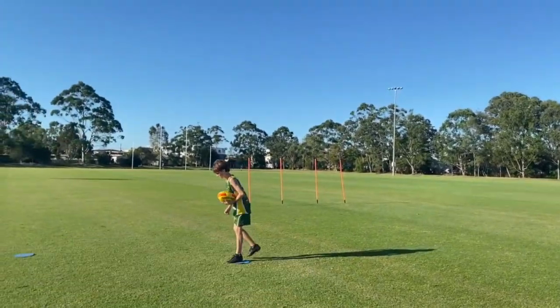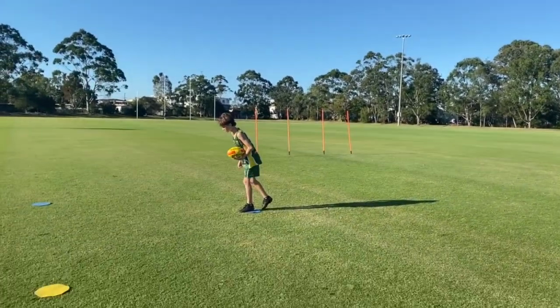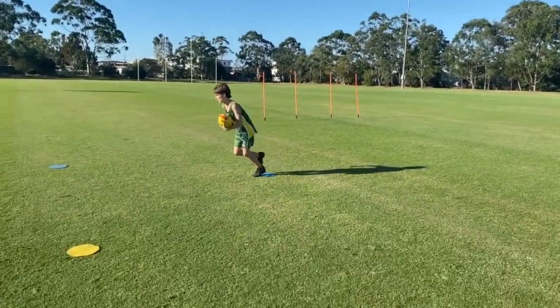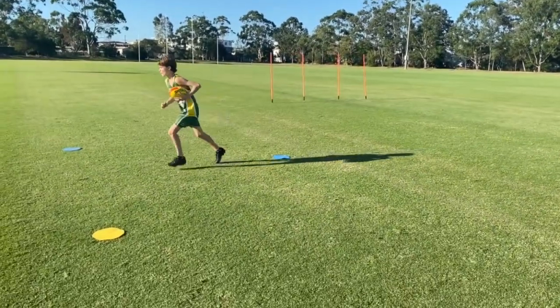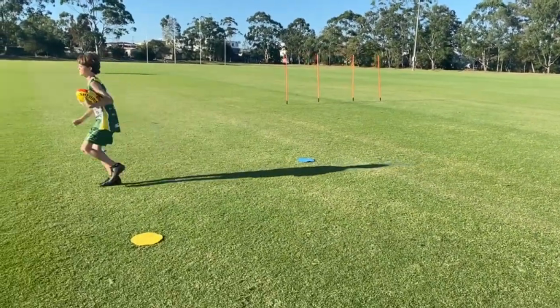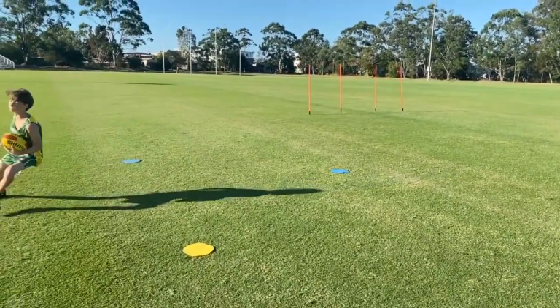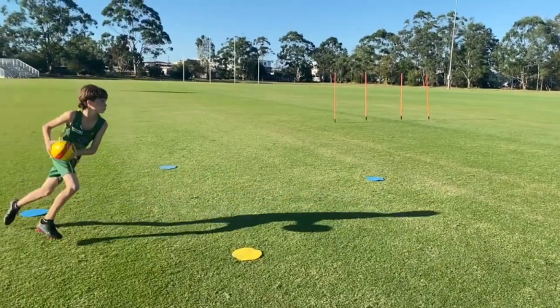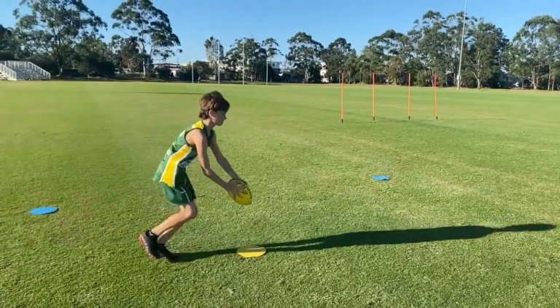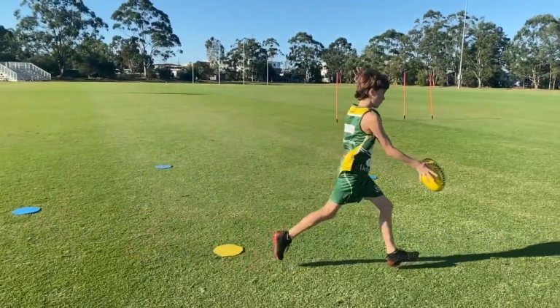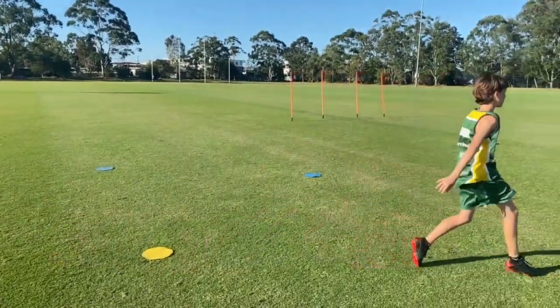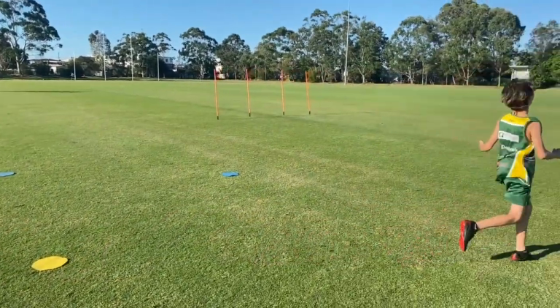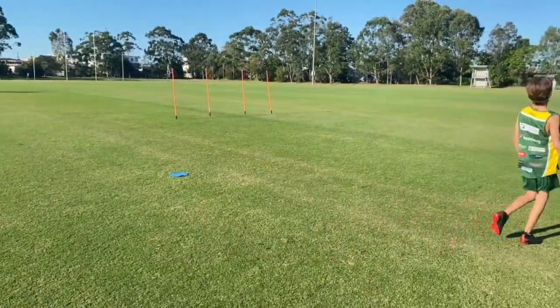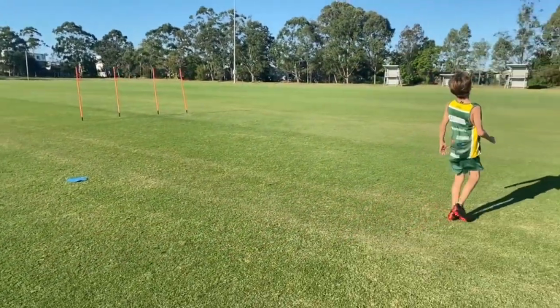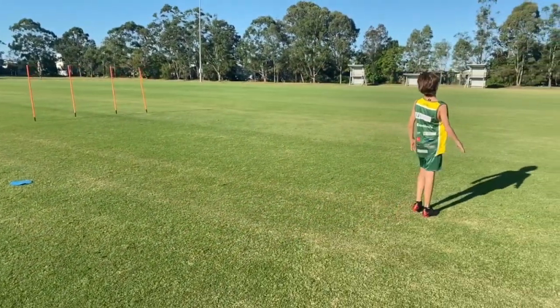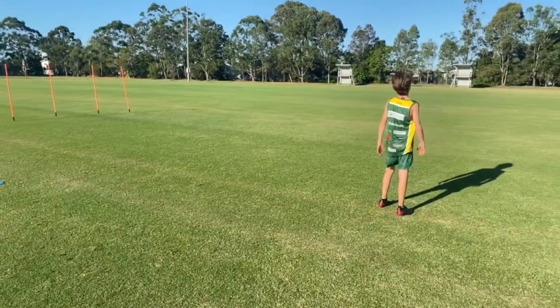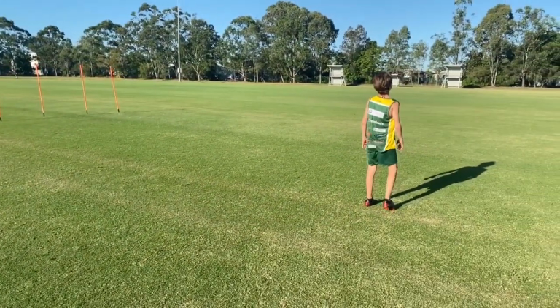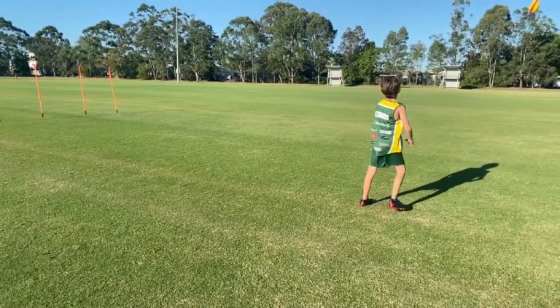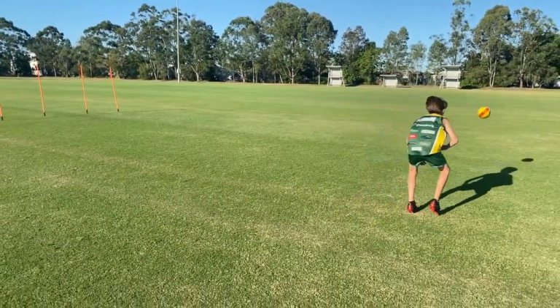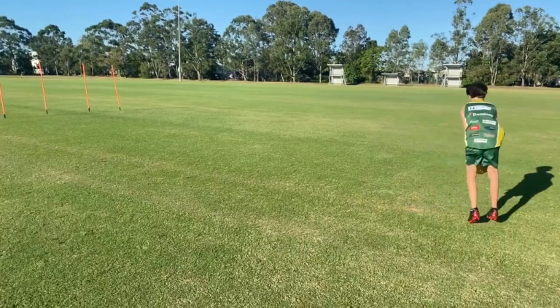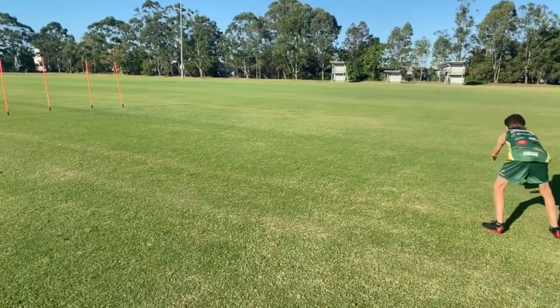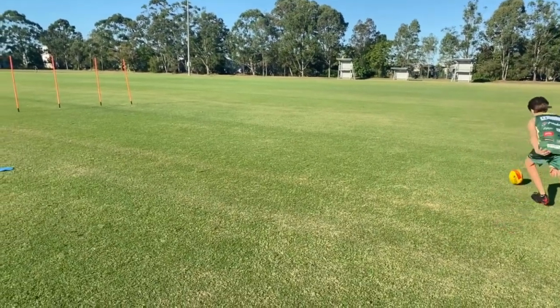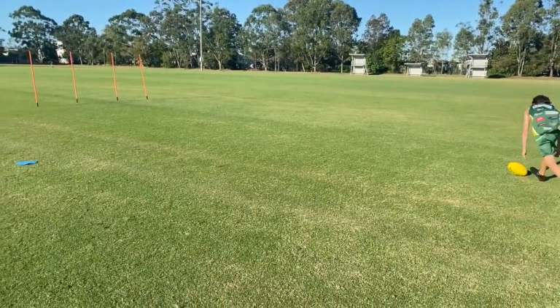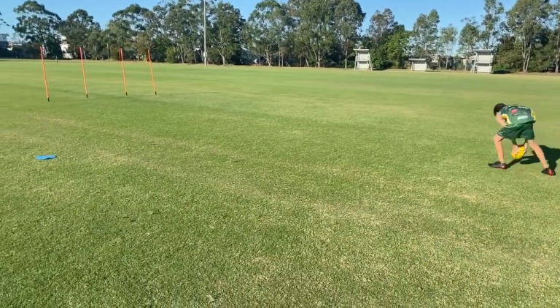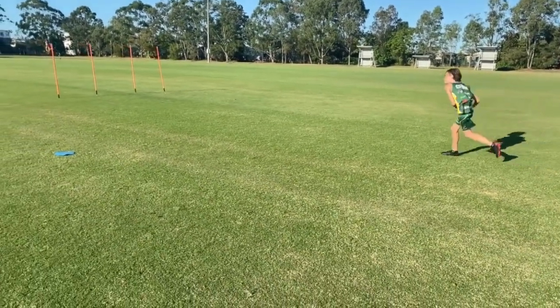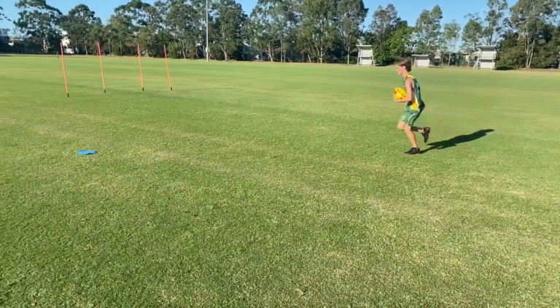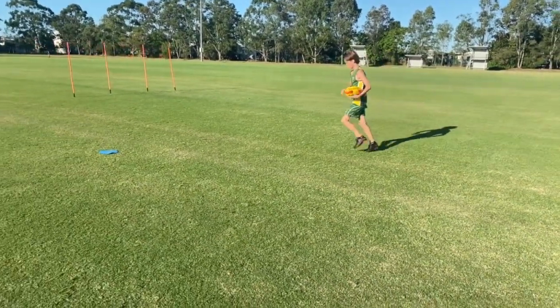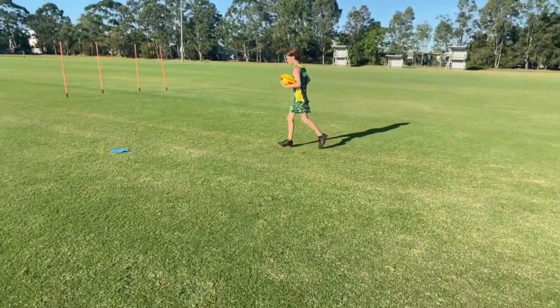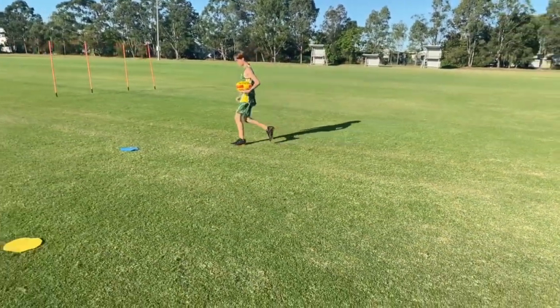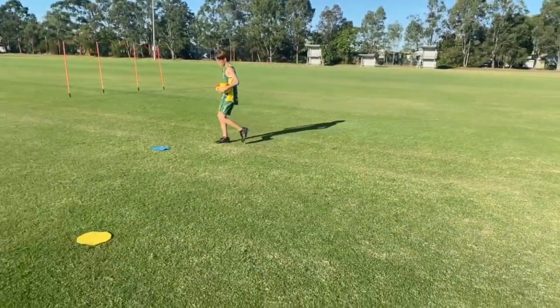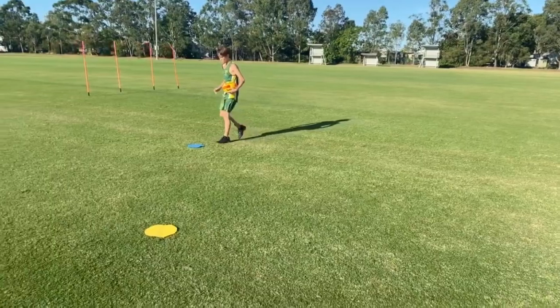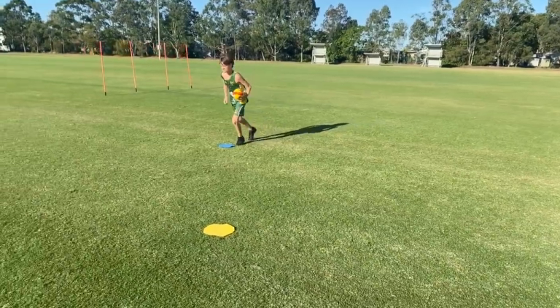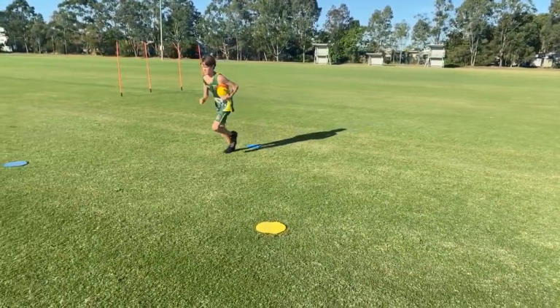Go. Yellow. Think about watching the ball — take a picture of the ball on your foot. Ready, go. Yellow.